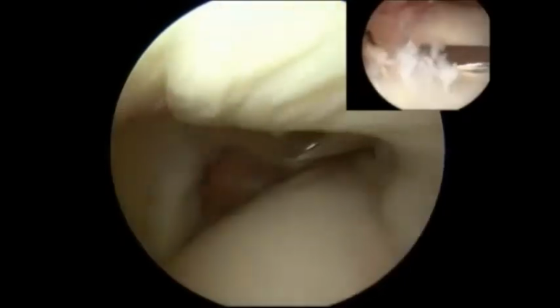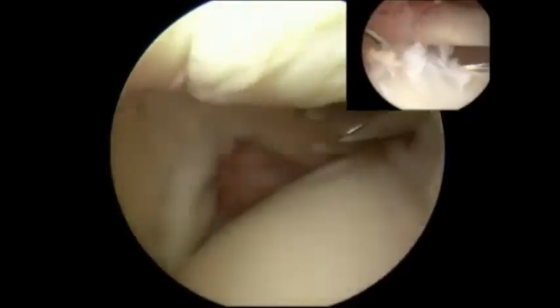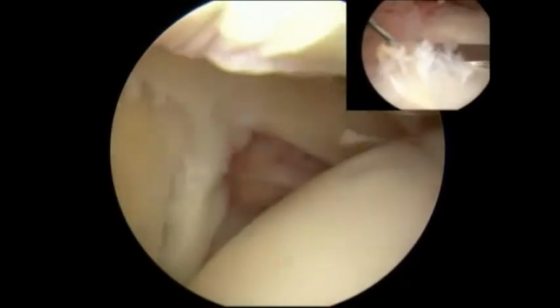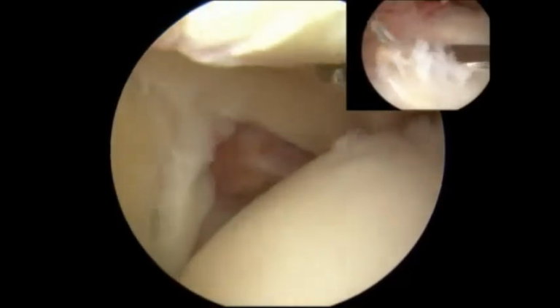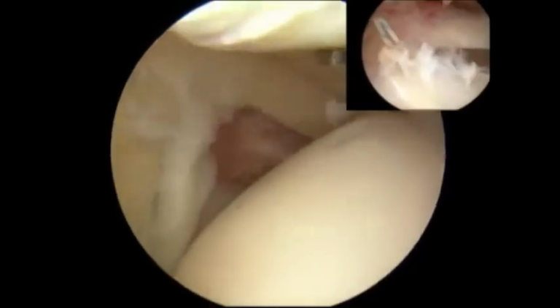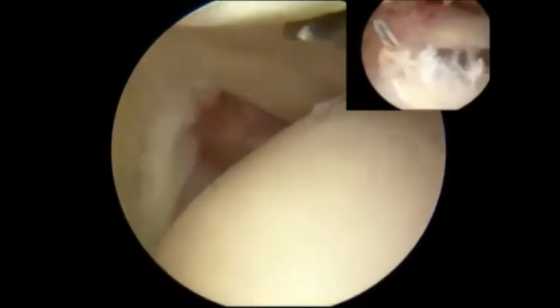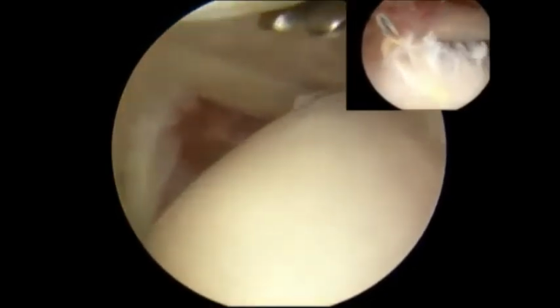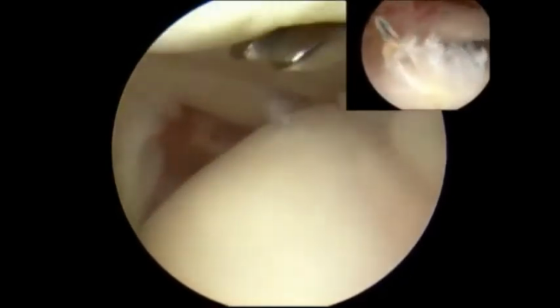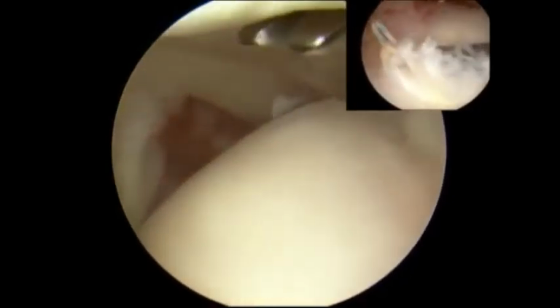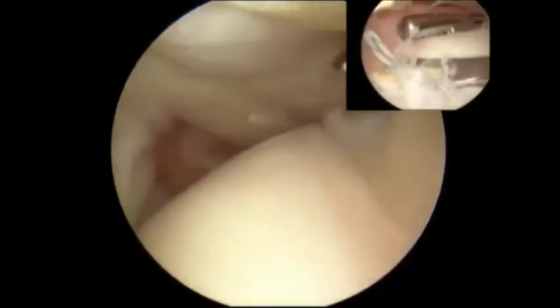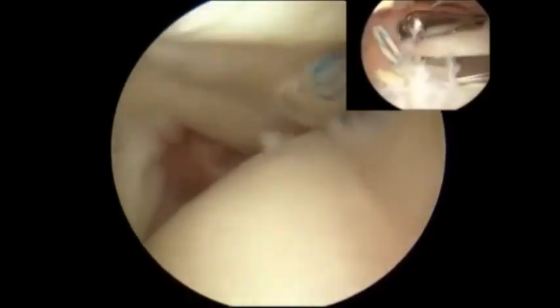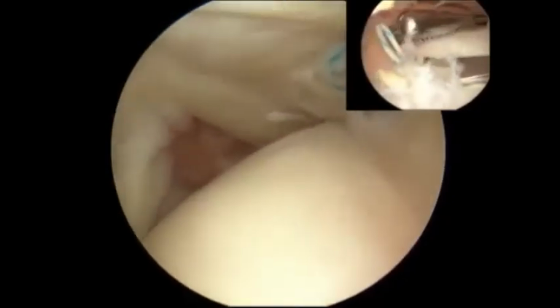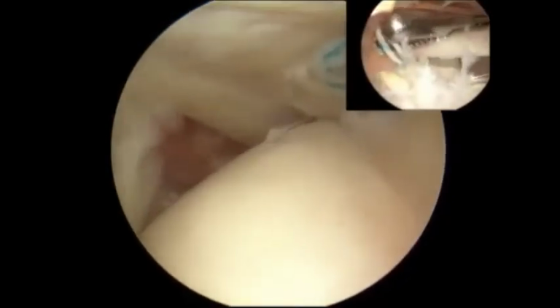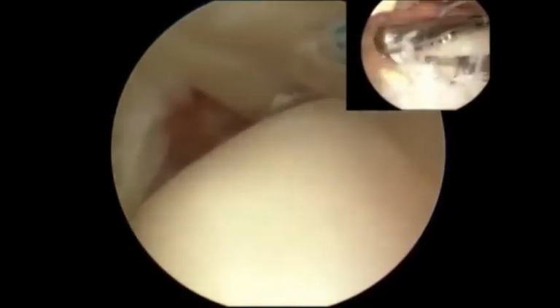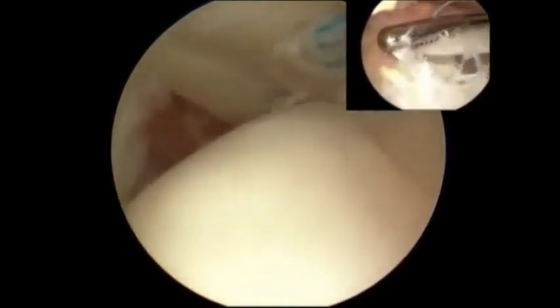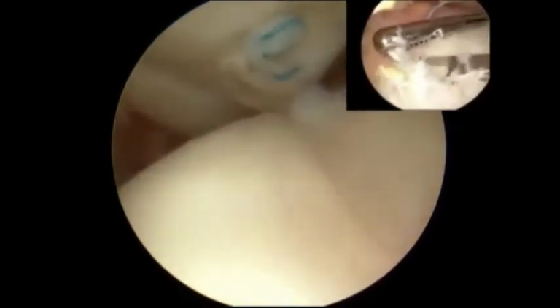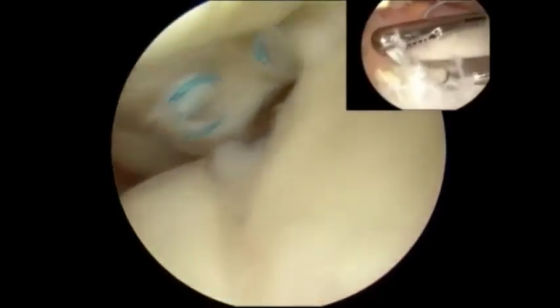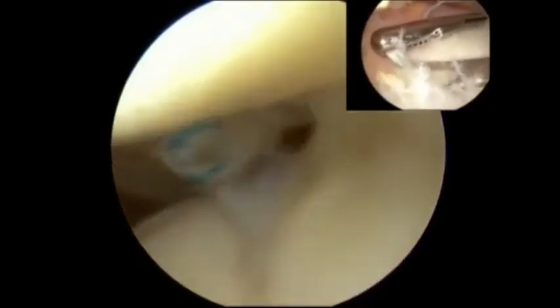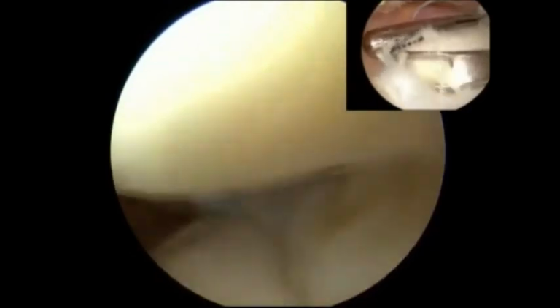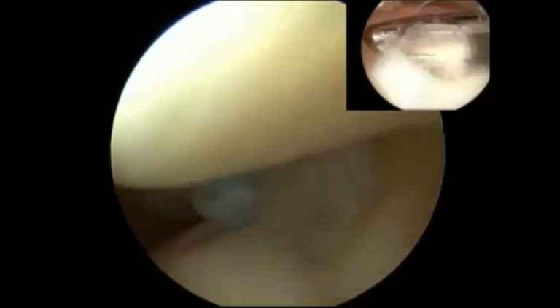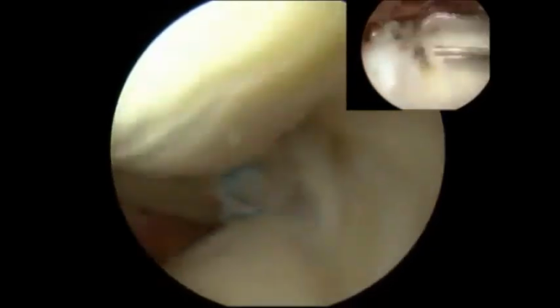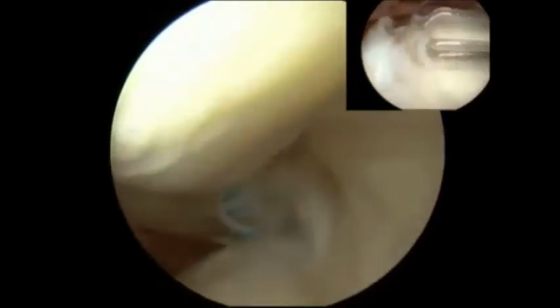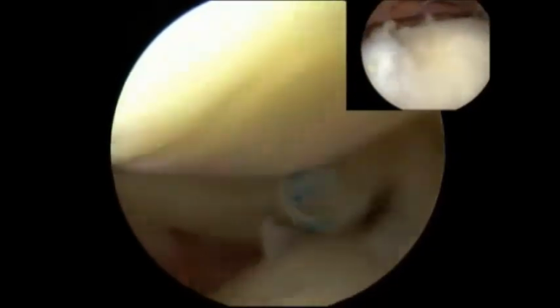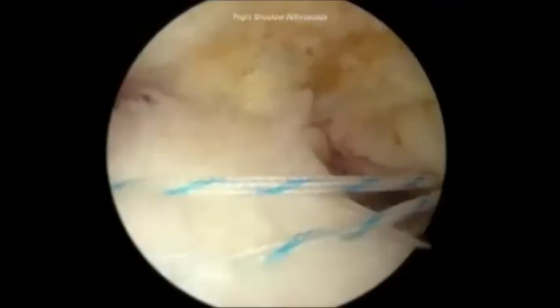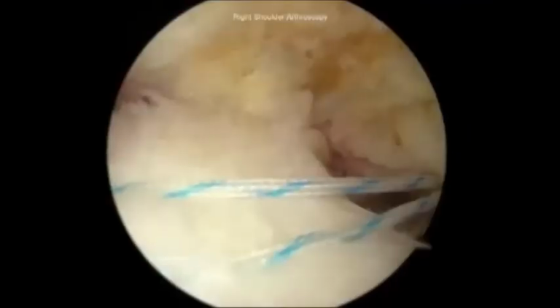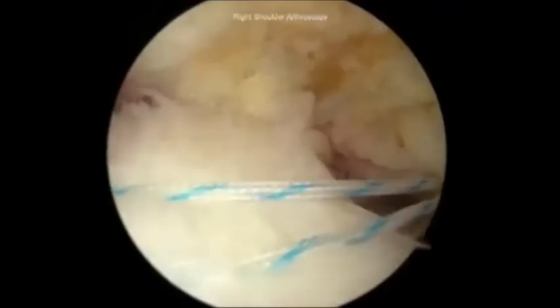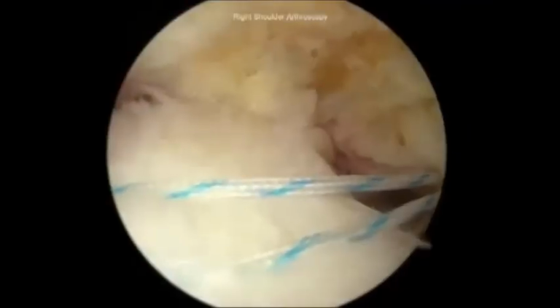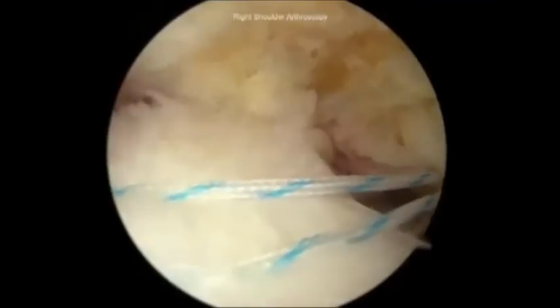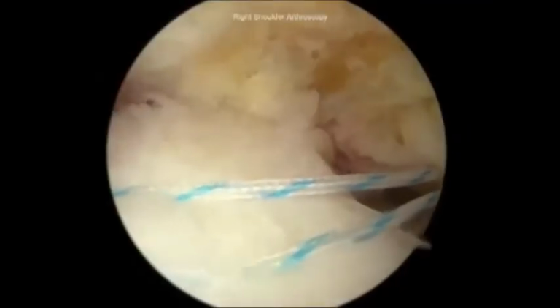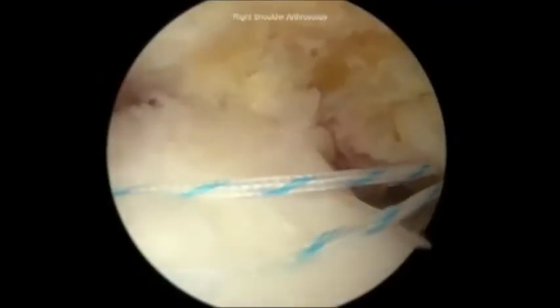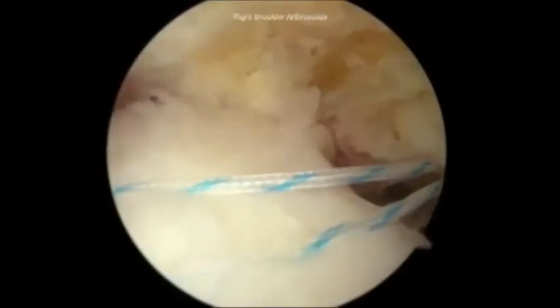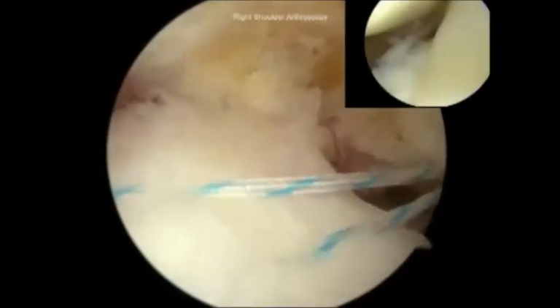The third and fourth sutures are passed, and then, starting with the most posterior suture, the rotator cuff is repaired down to the footprint. In this case, using a sliding knot with half hitches.